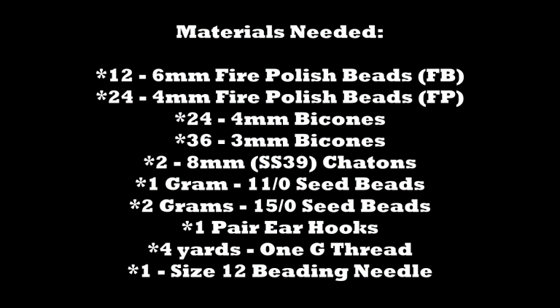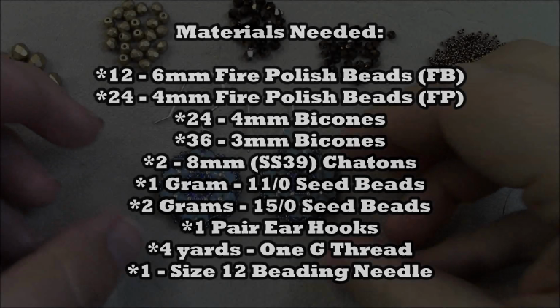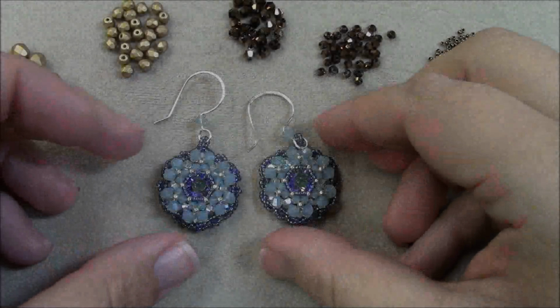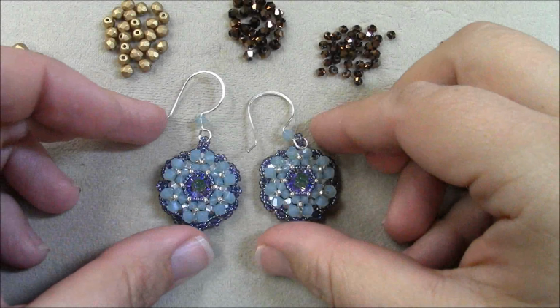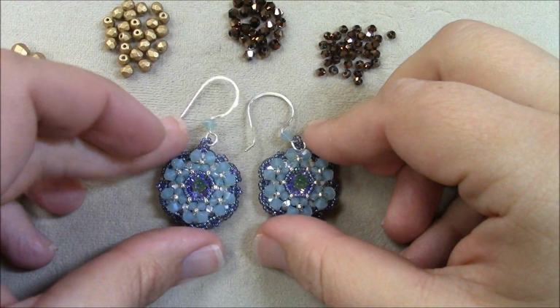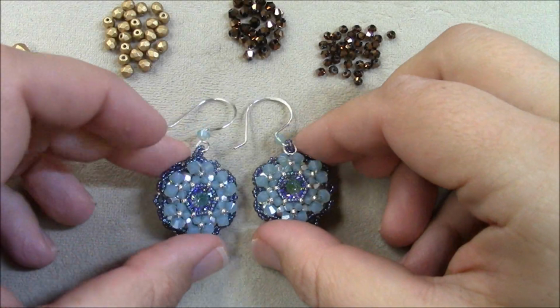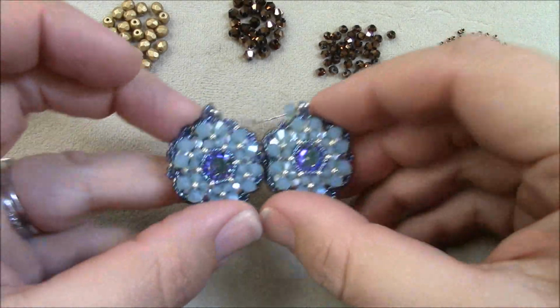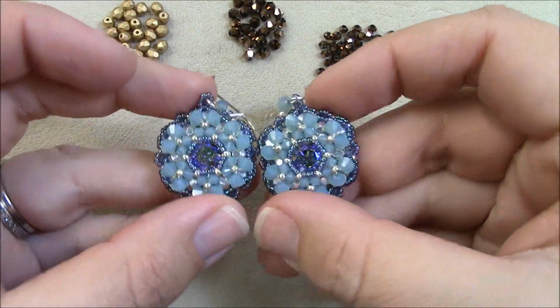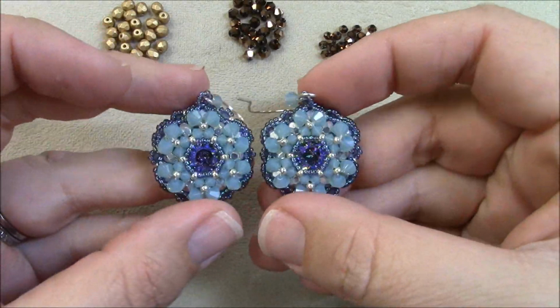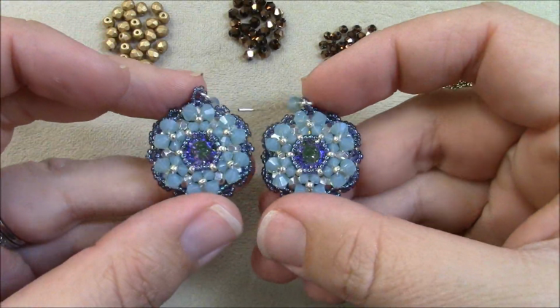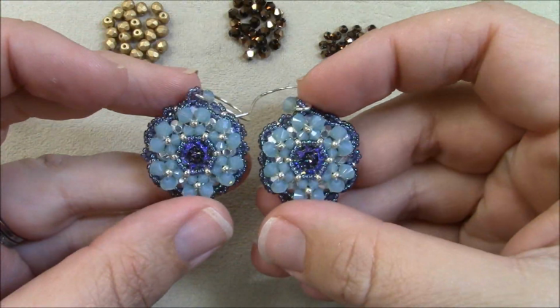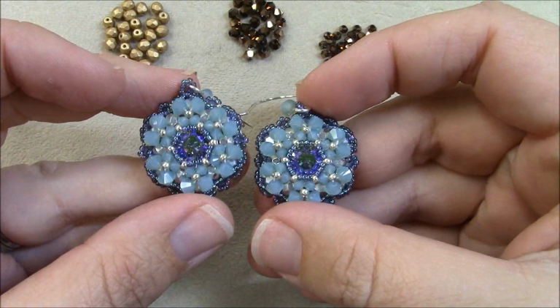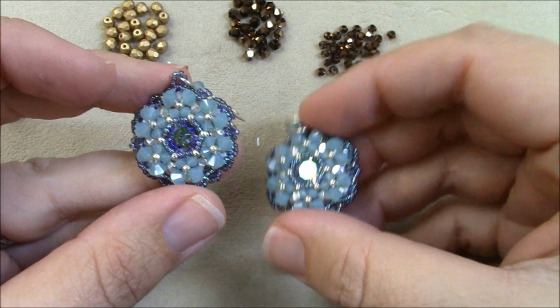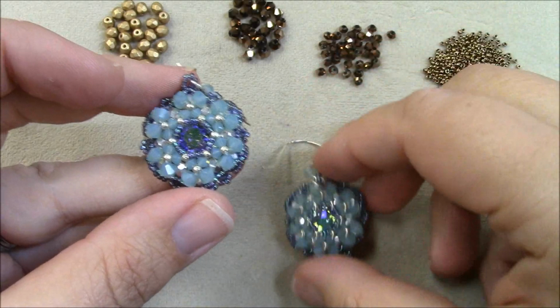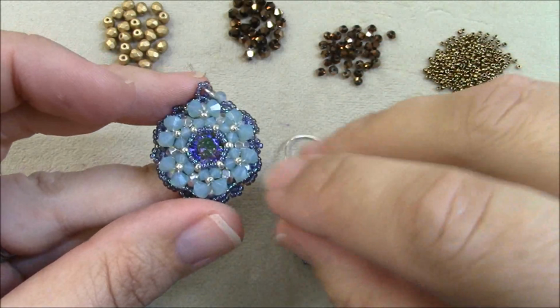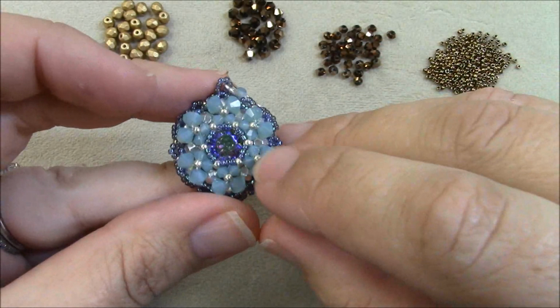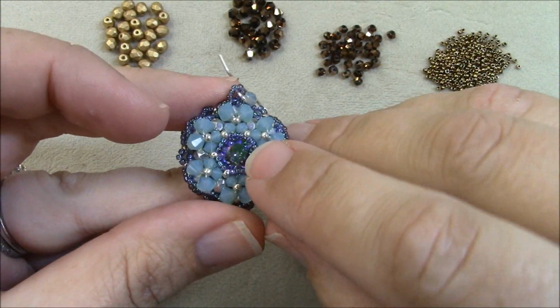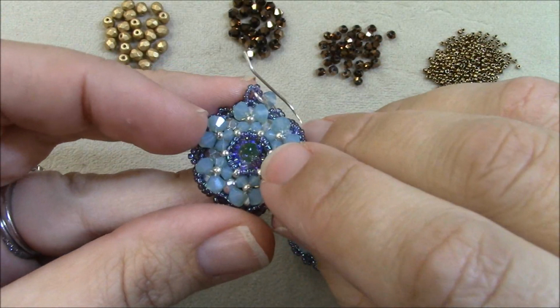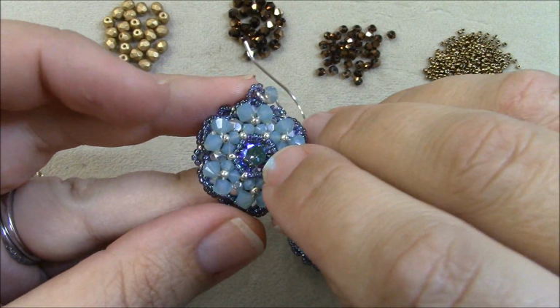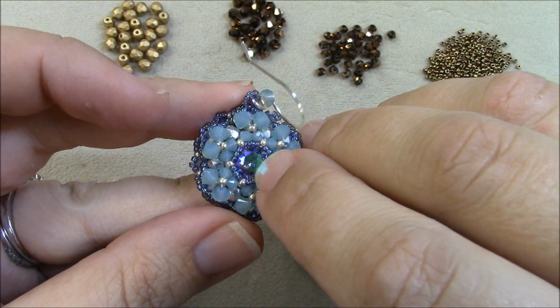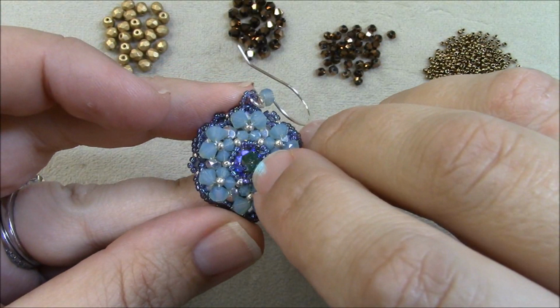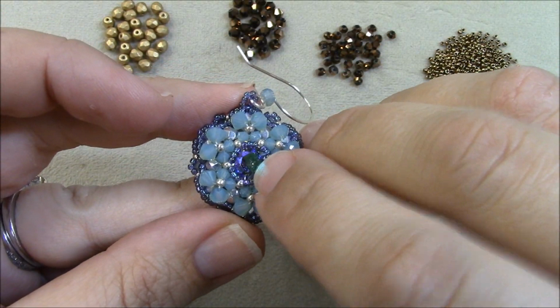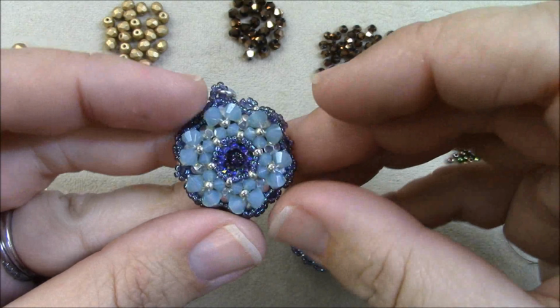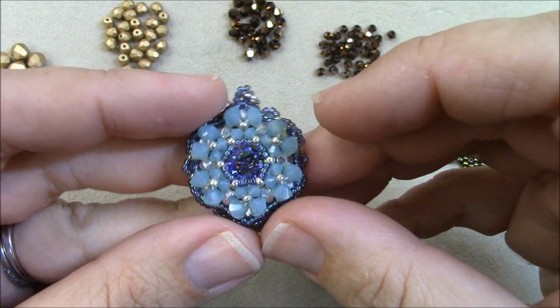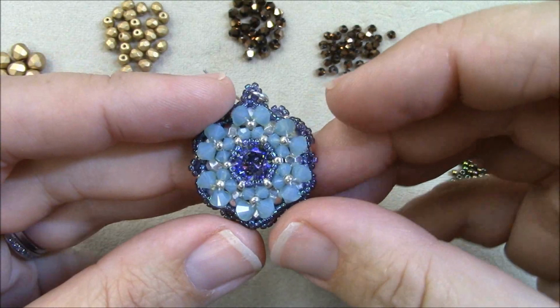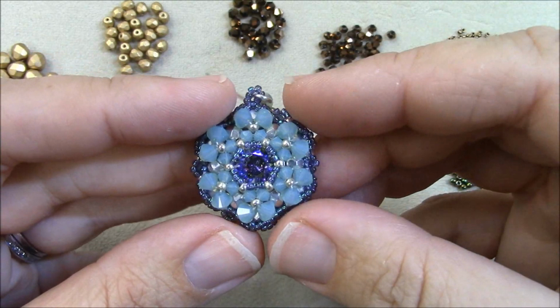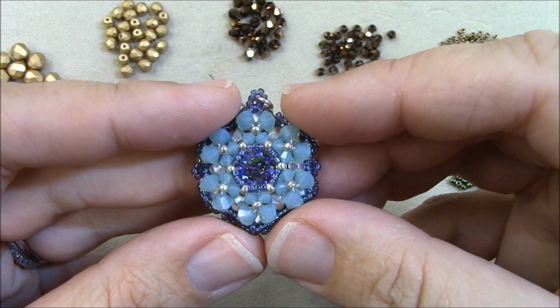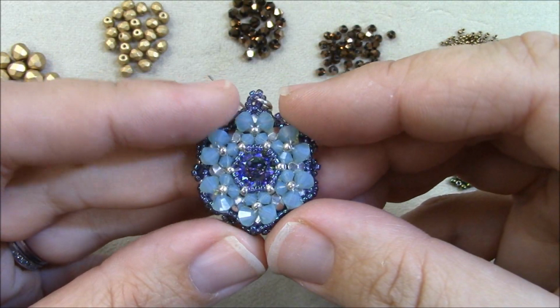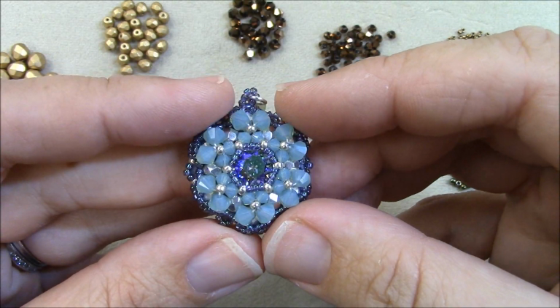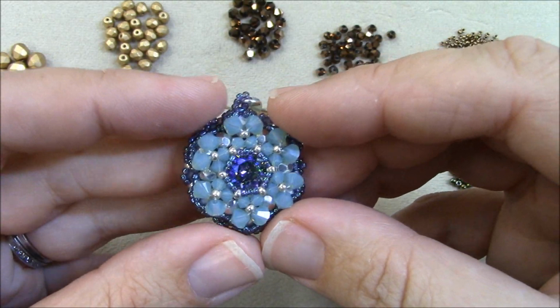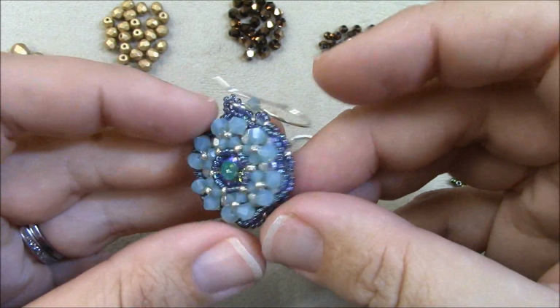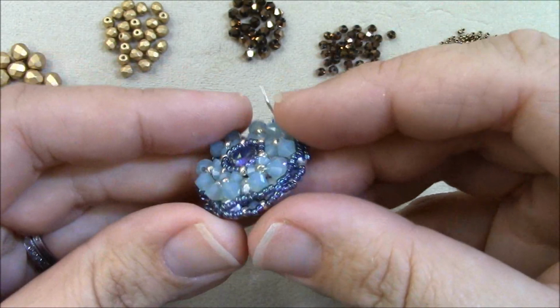For today's project I'm going to show you my new design, which is the Bloom Earrings. In this project we'll be learning how to encase an 8mm chaton as well as some right angle weave techniques.